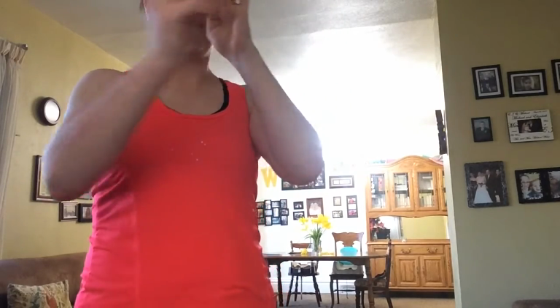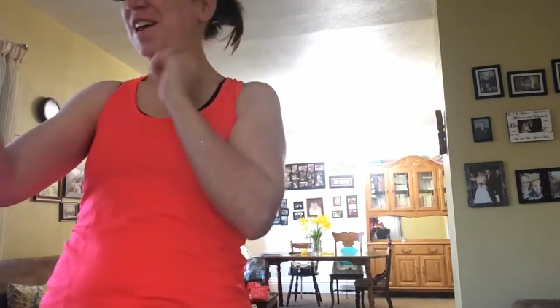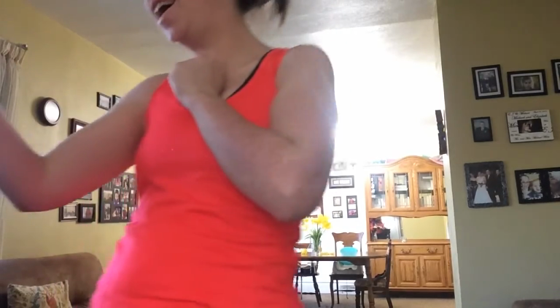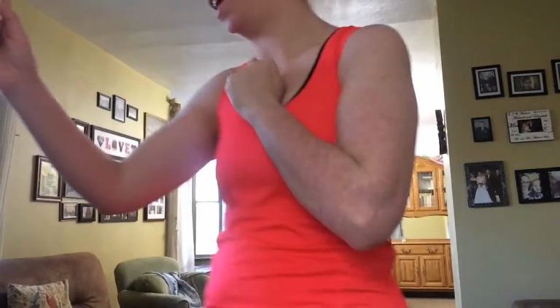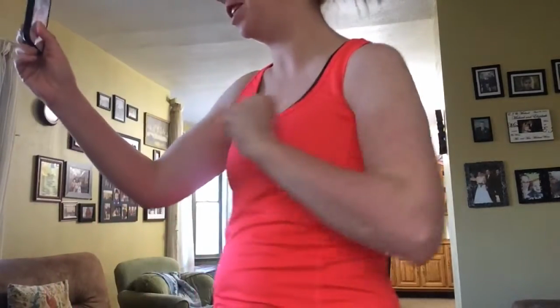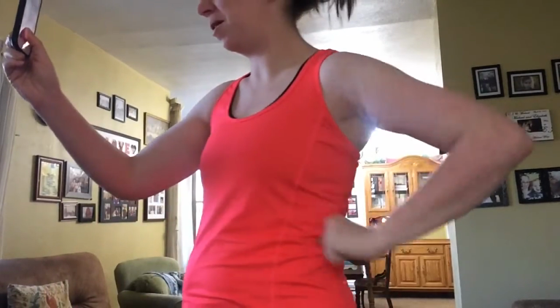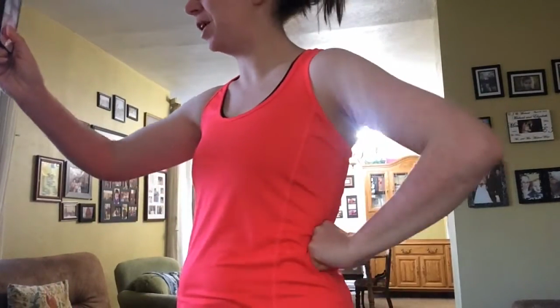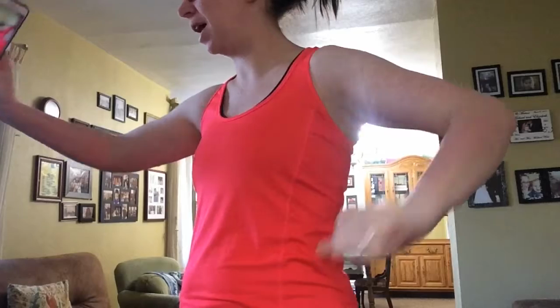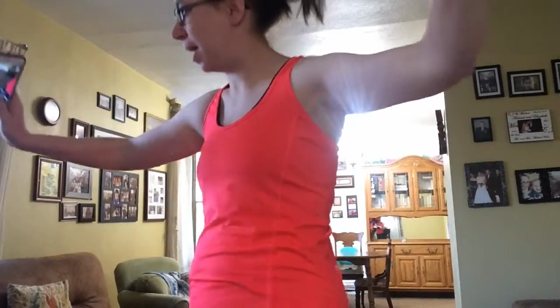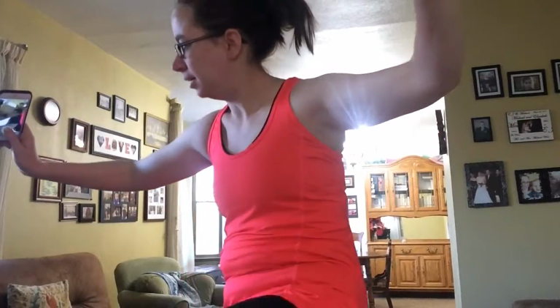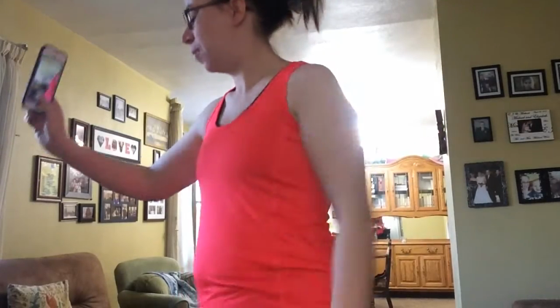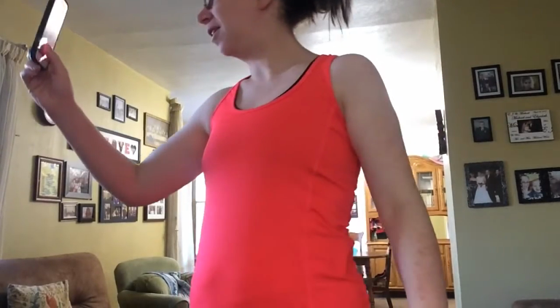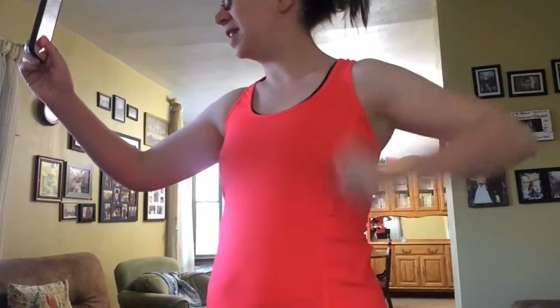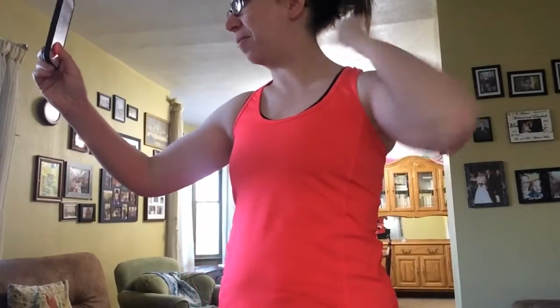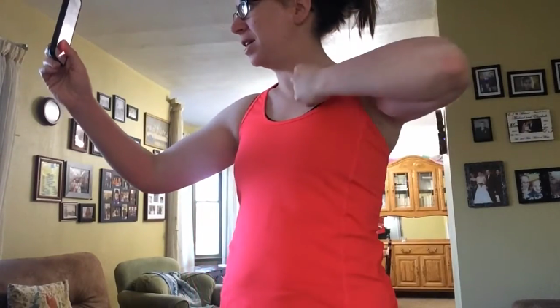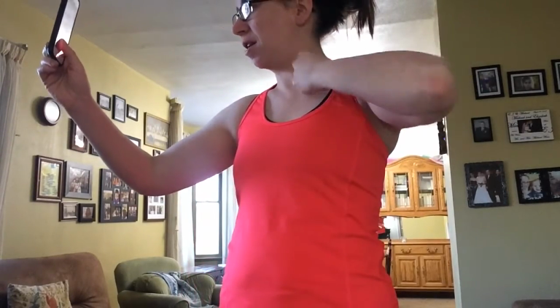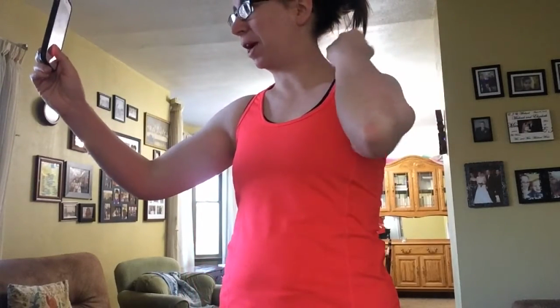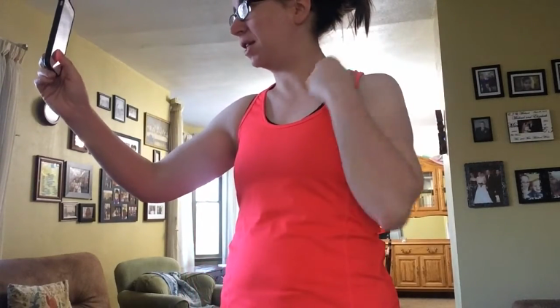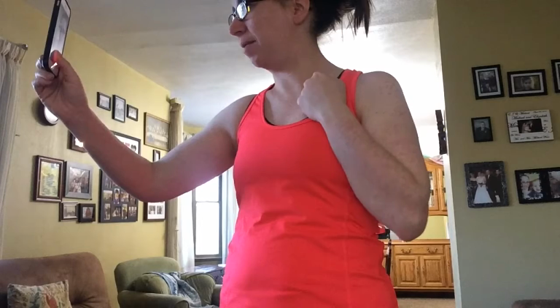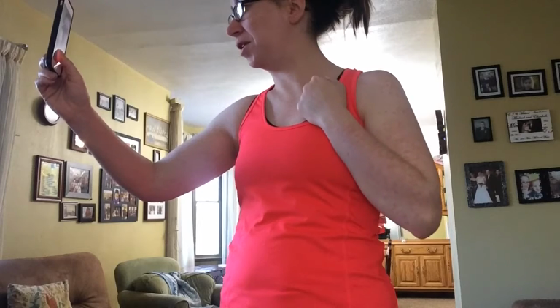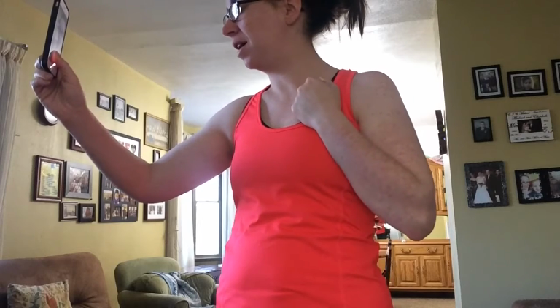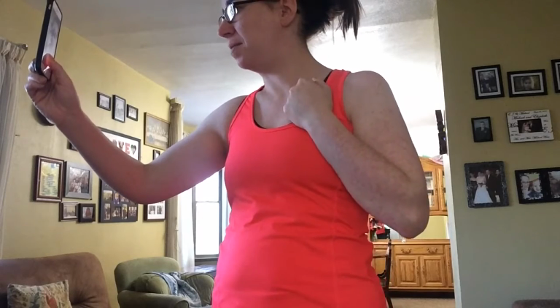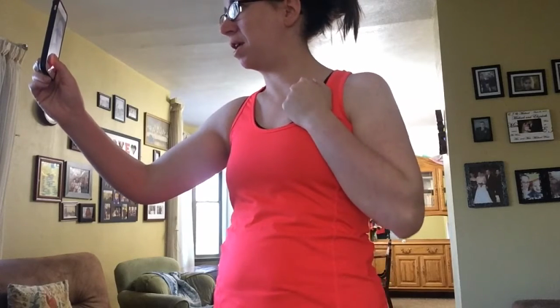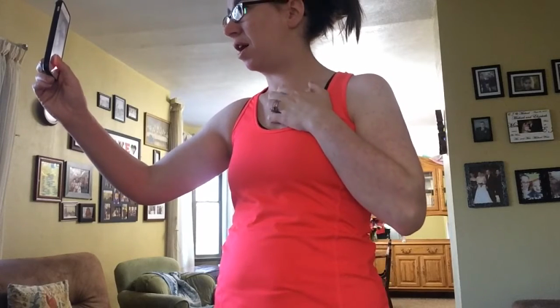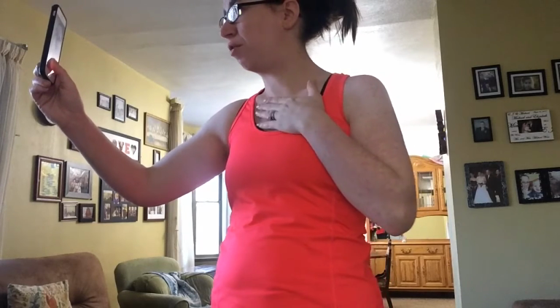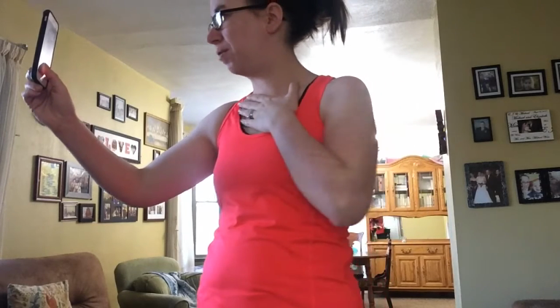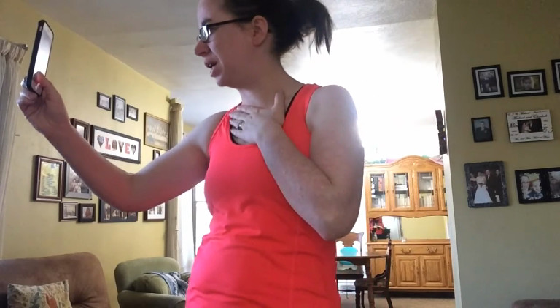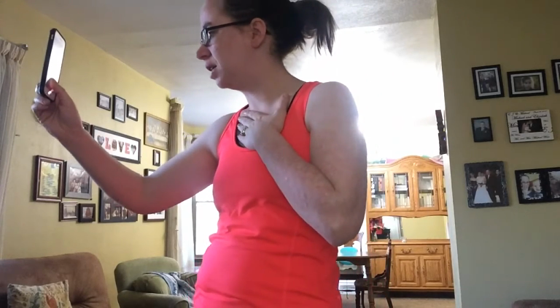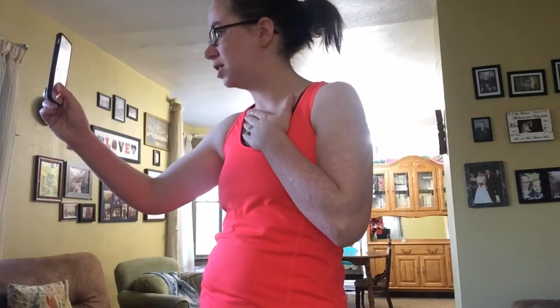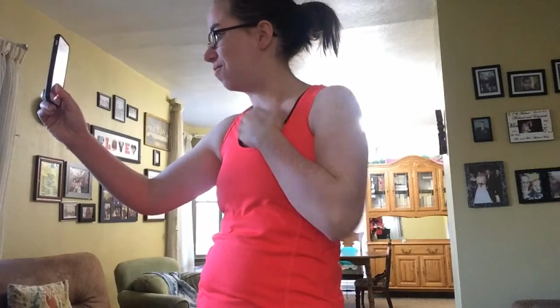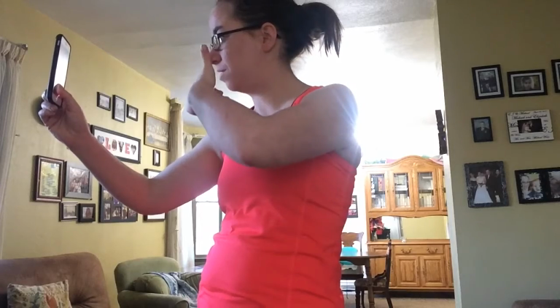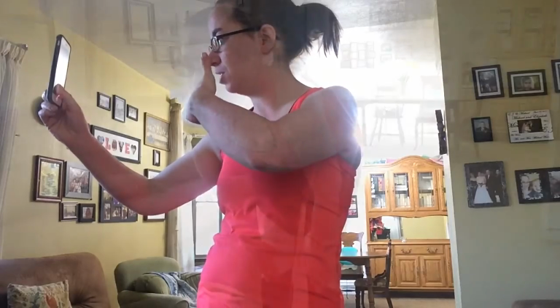Good morning, guys! I just finished my miracle morning, got on my workout clothes, and I am ready to start my workout. Today I am doing yoga — I am doing a three-week retreat, so let's go!